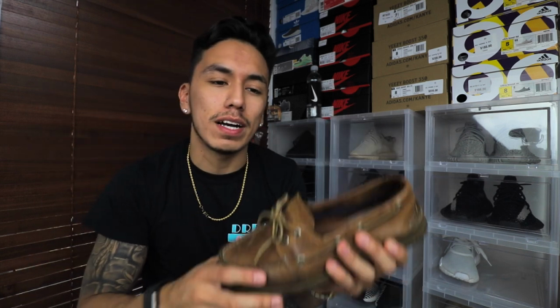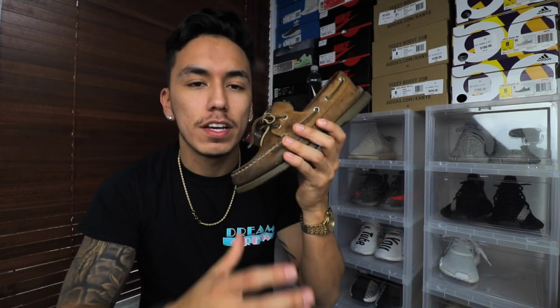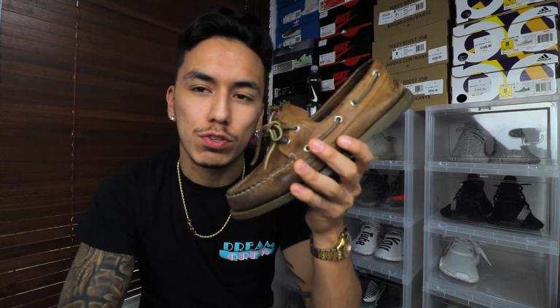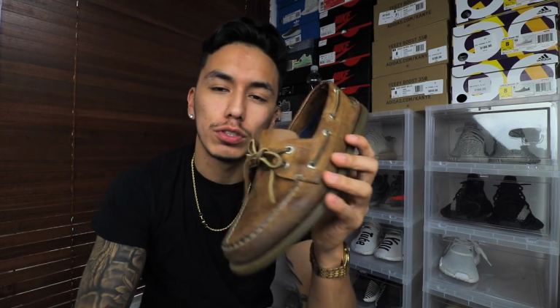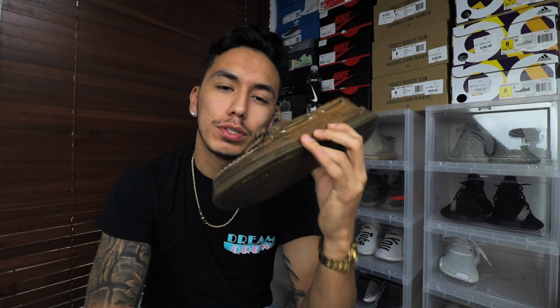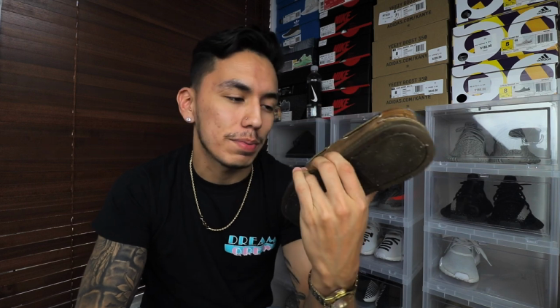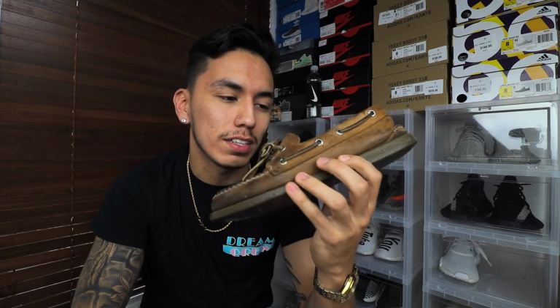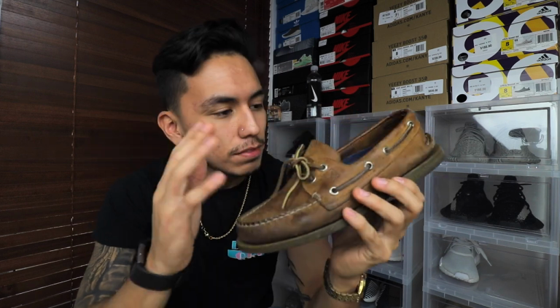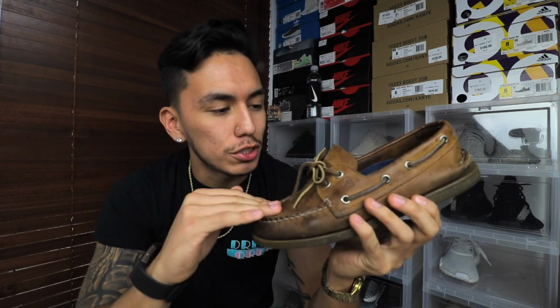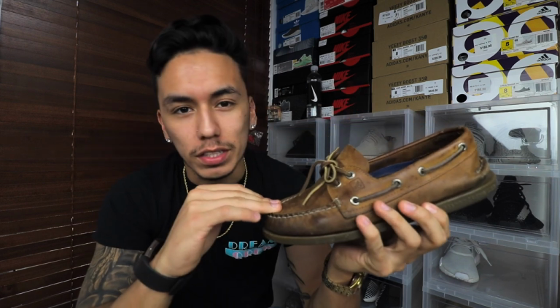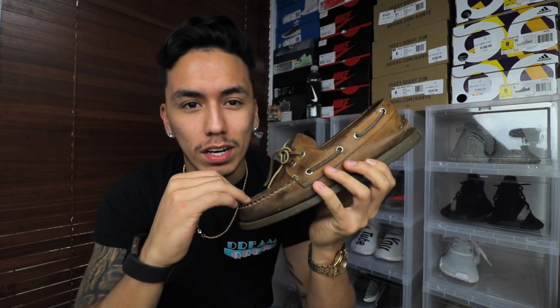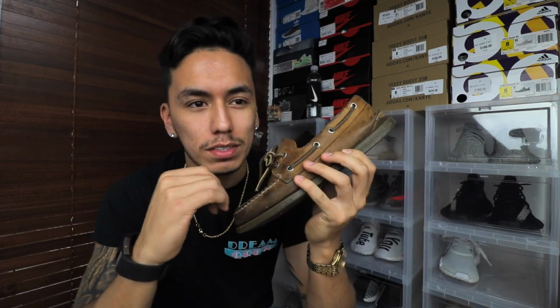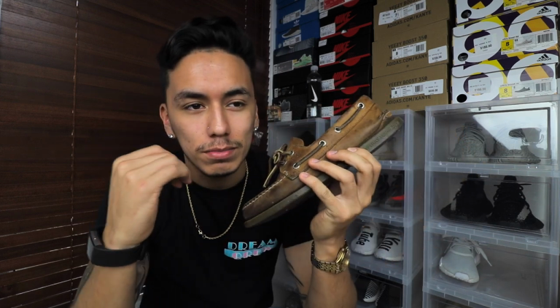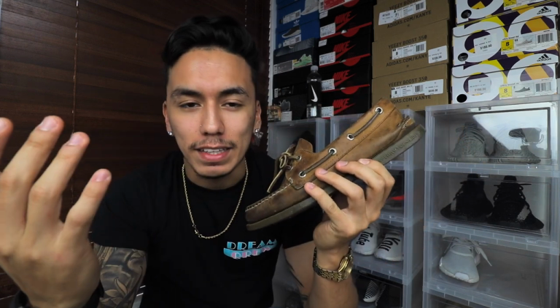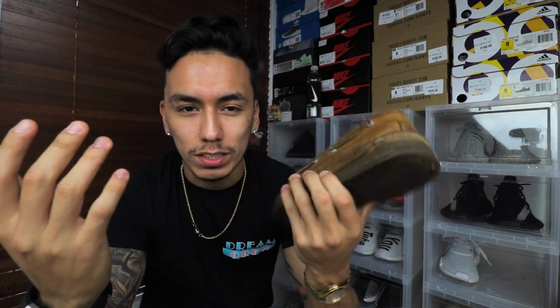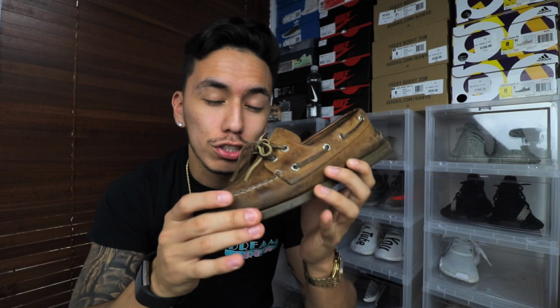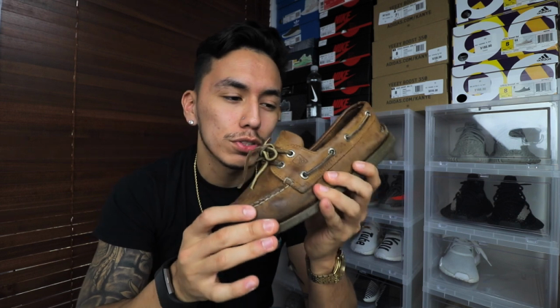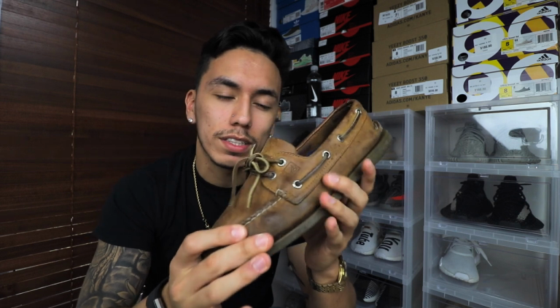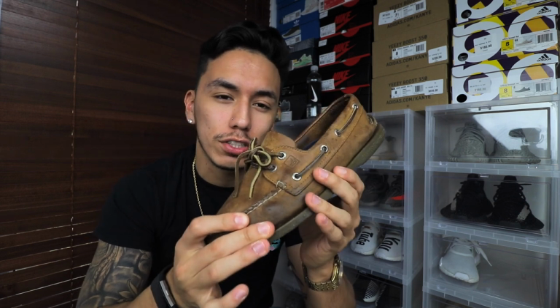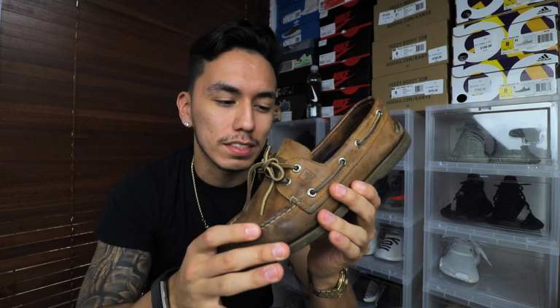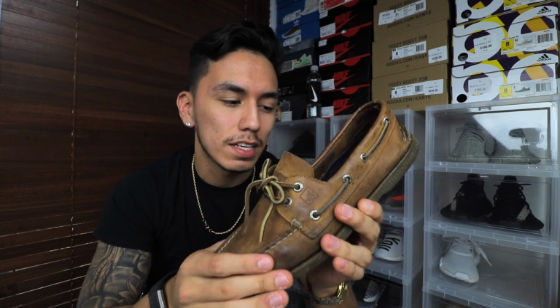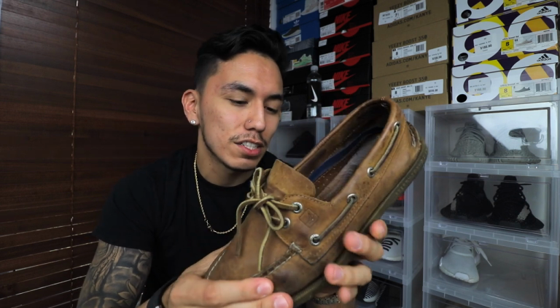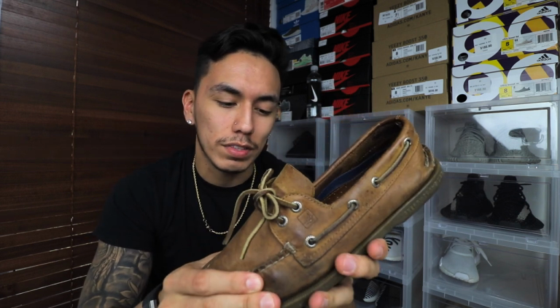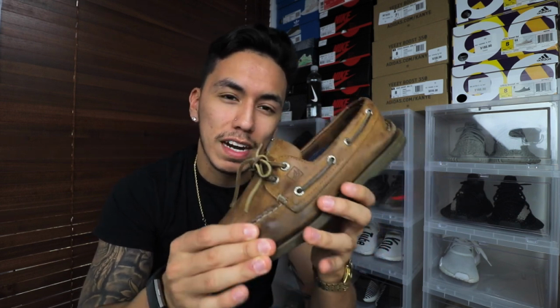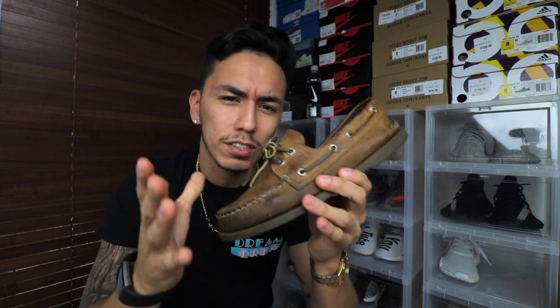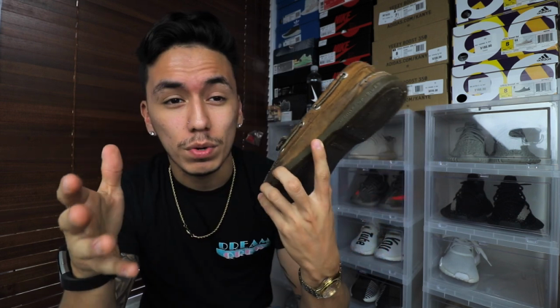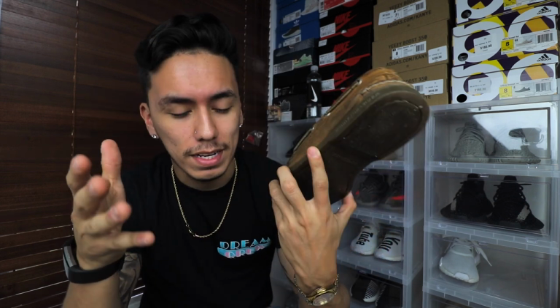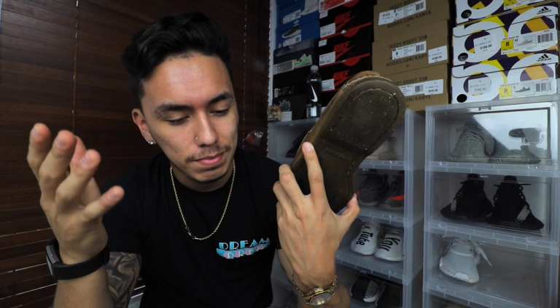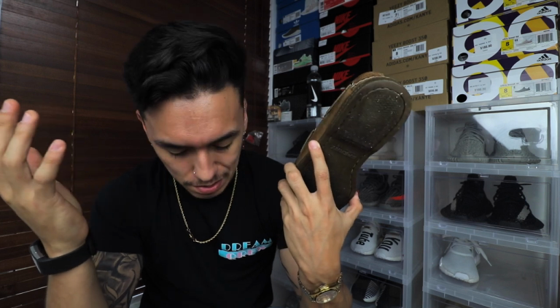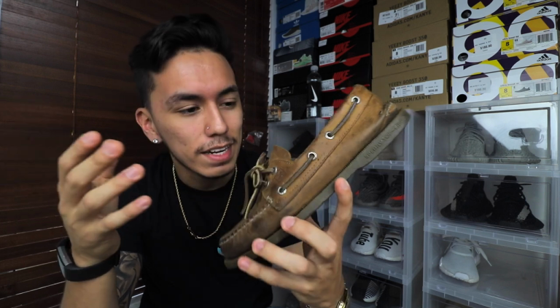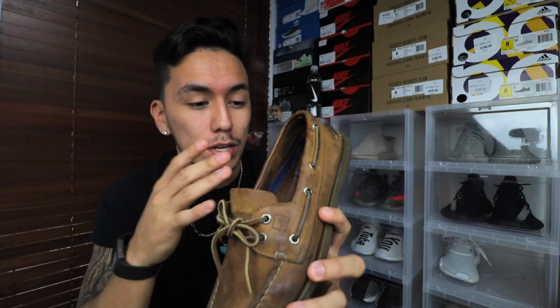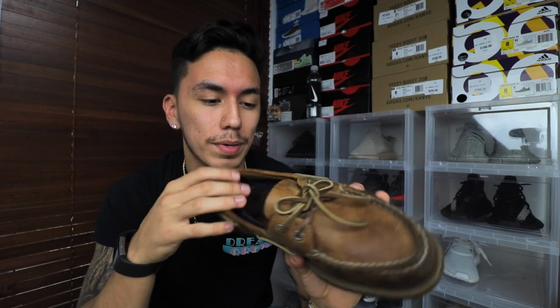Then you have your casual boat shoes, which a lot of people have nowadays. This shoe can be worn with almost anything — it looks good mostly with tight shirts and has more of a frat look. If you want to wear pants, you can pin roll them and it'll look good with these shoes as well.